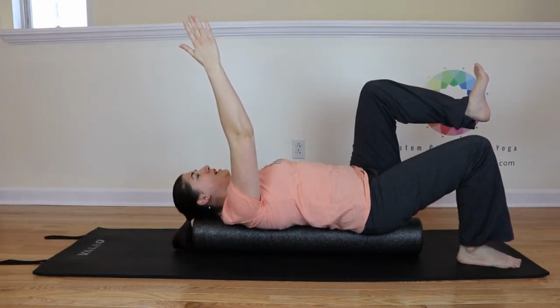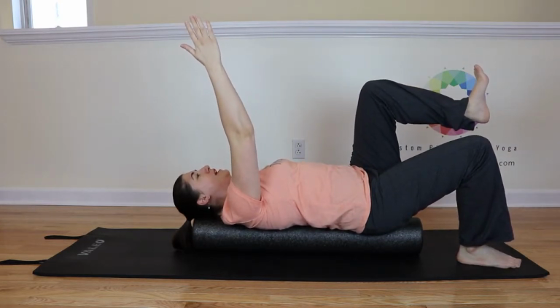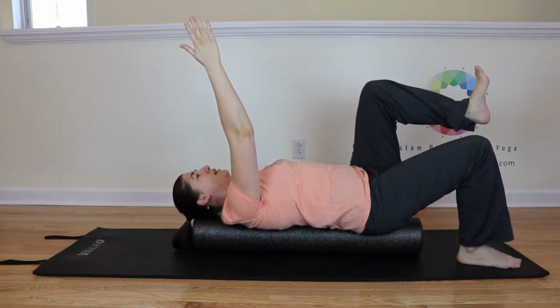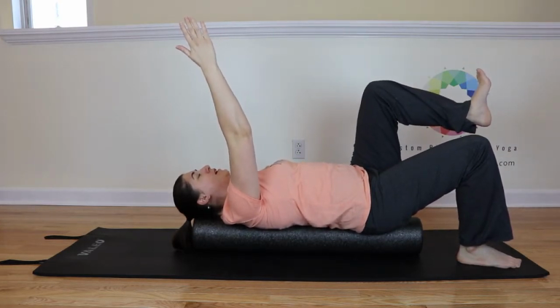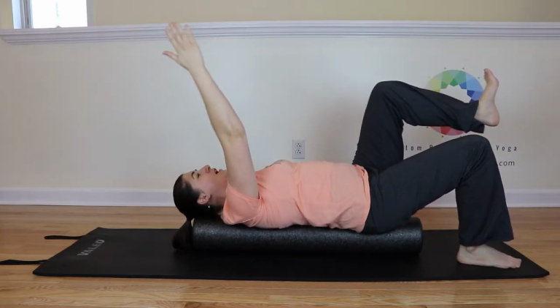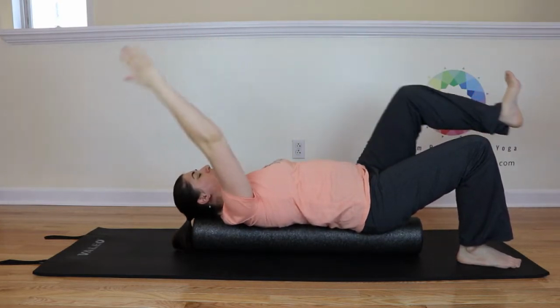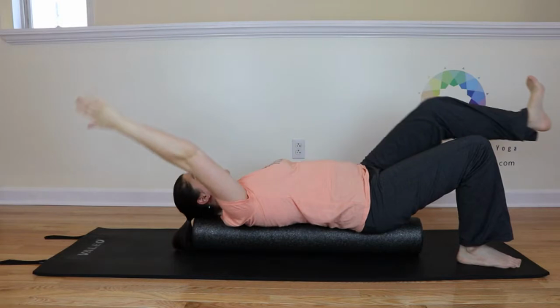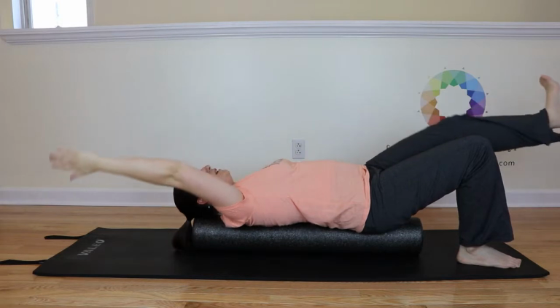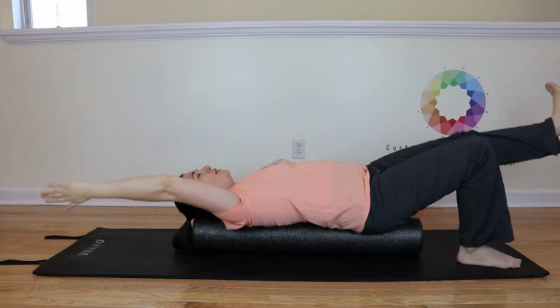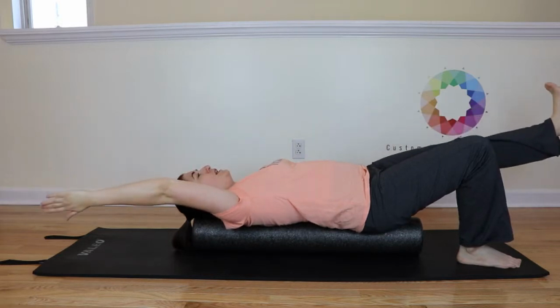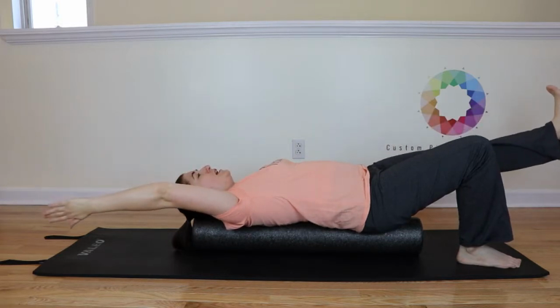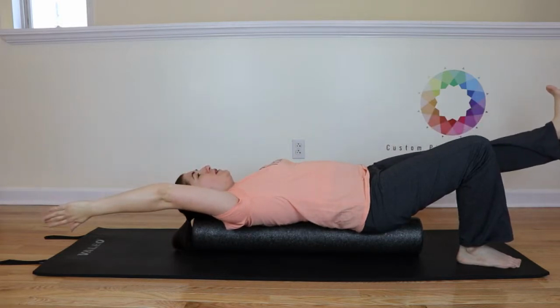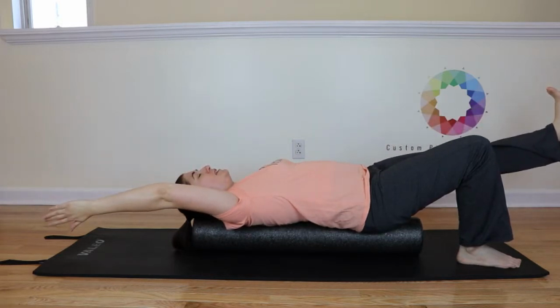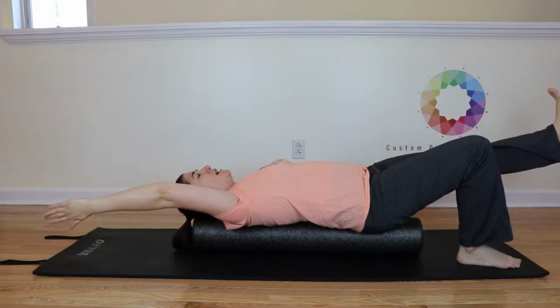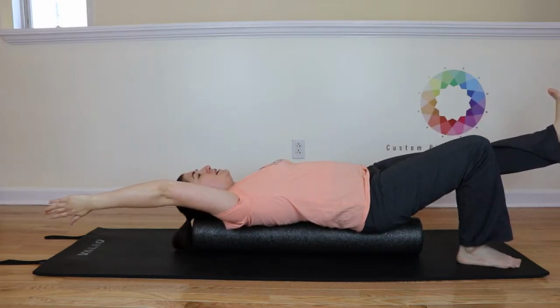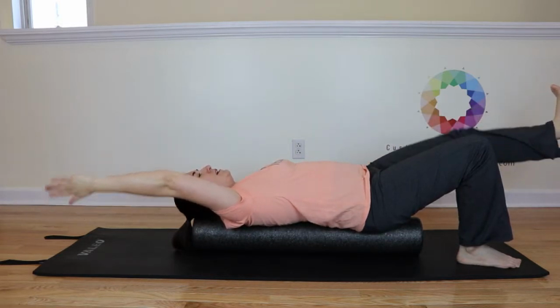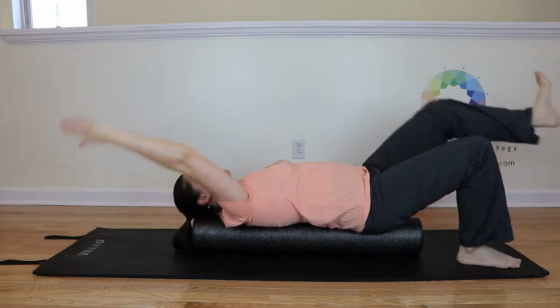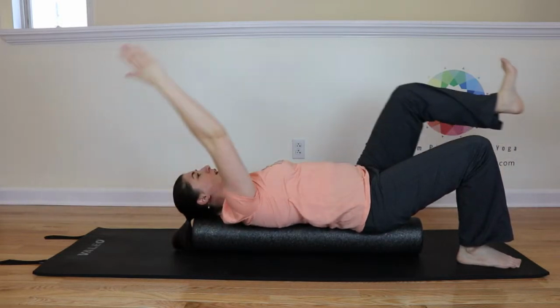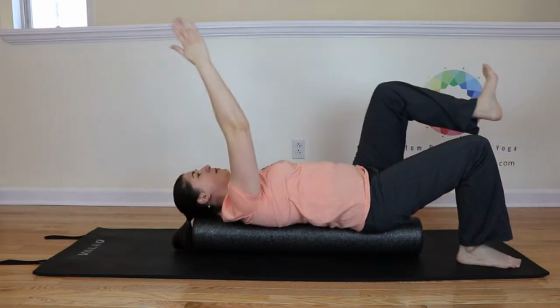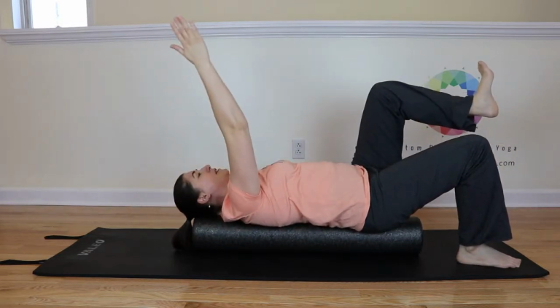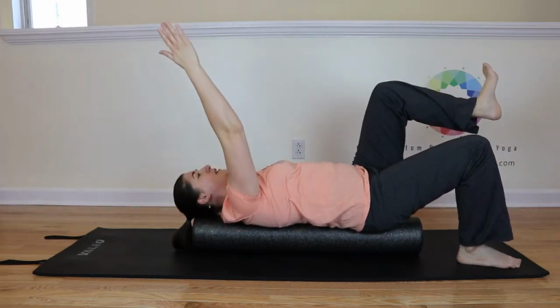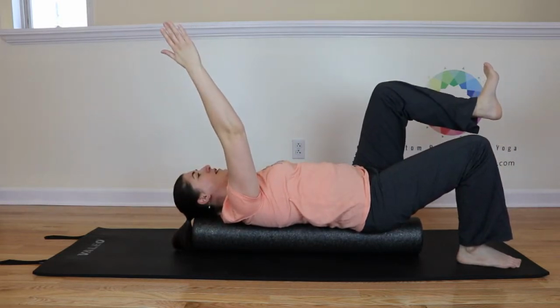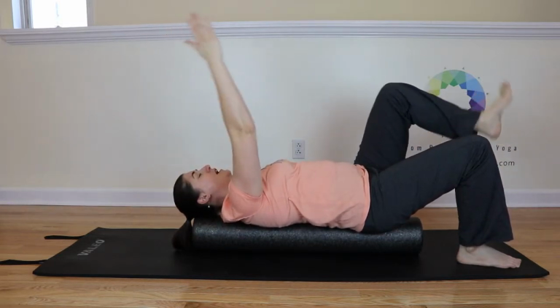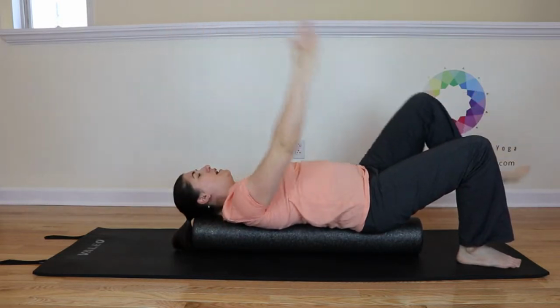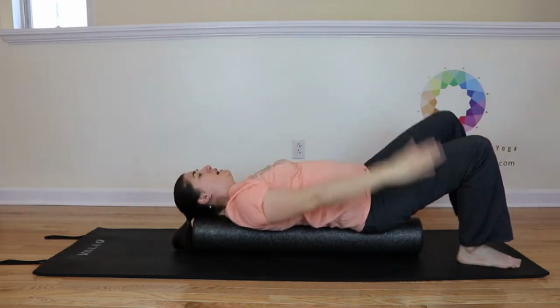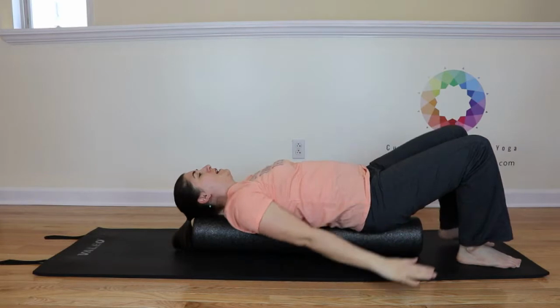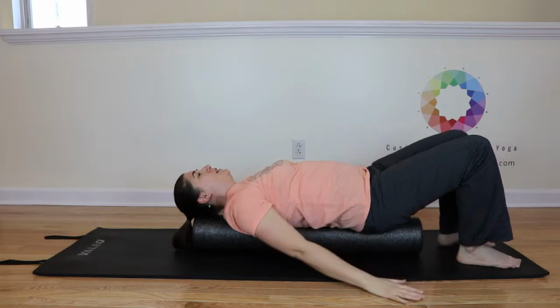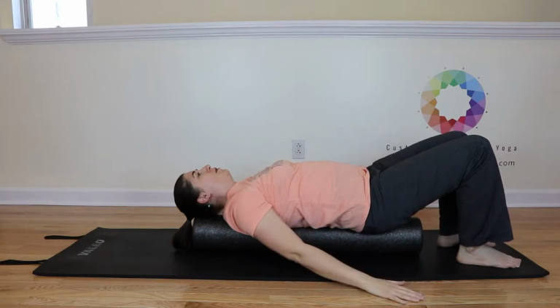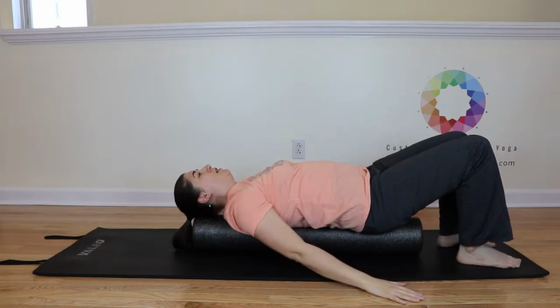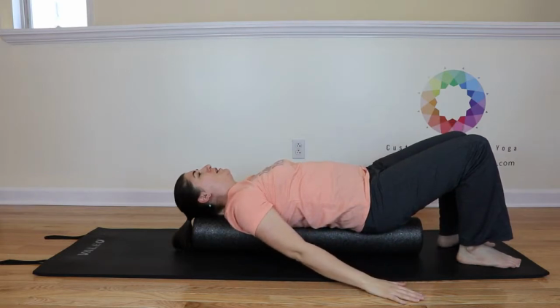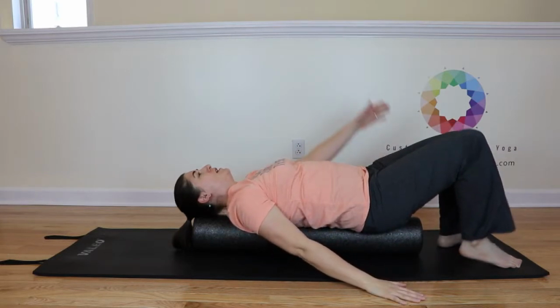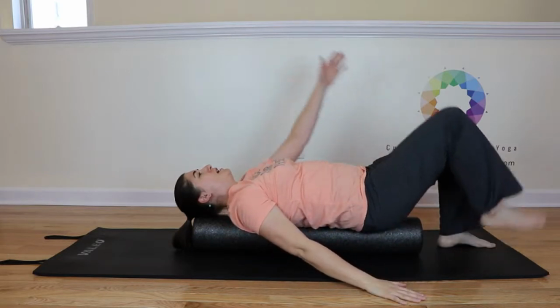Inhale here, exhale as the arm and leg extend. Inhale back to center and exhale lower to the other side.